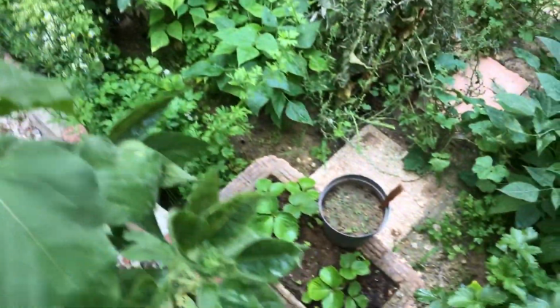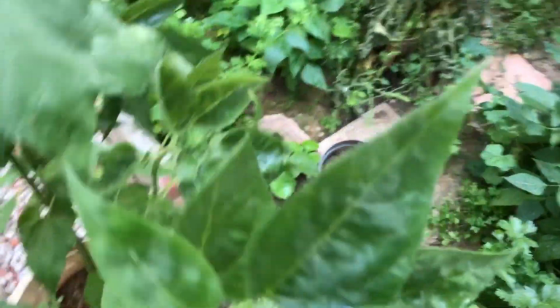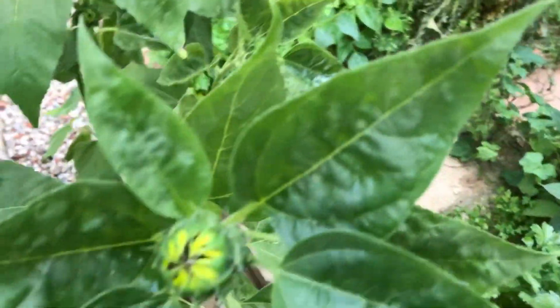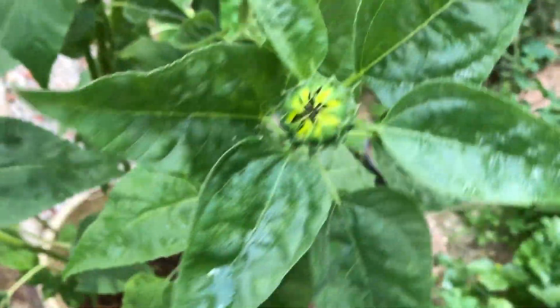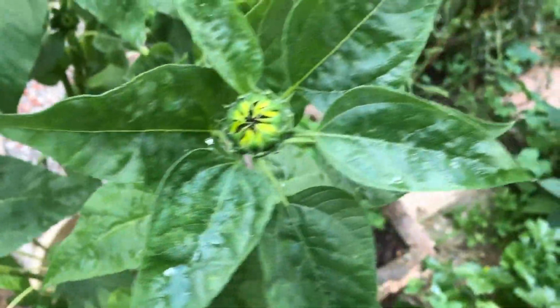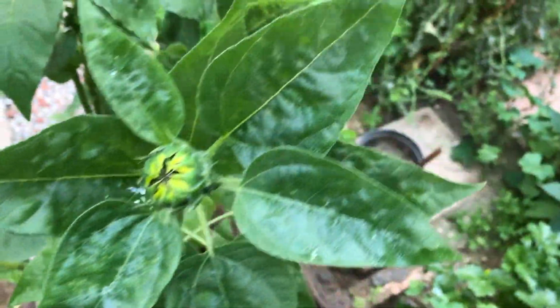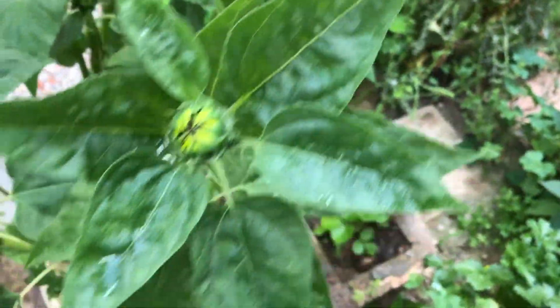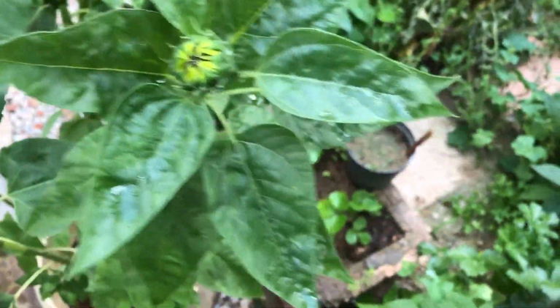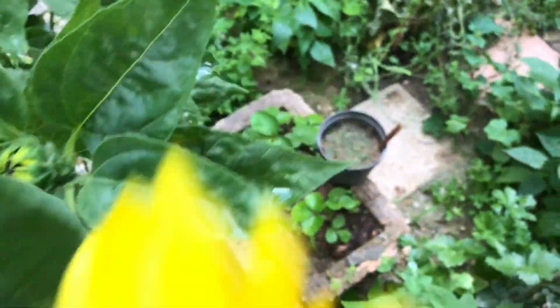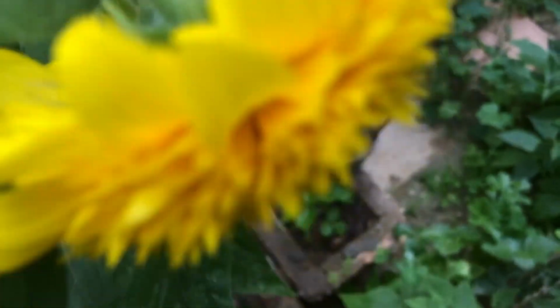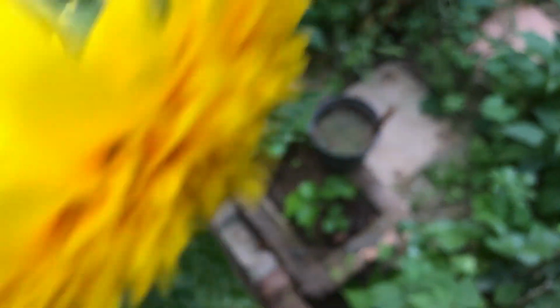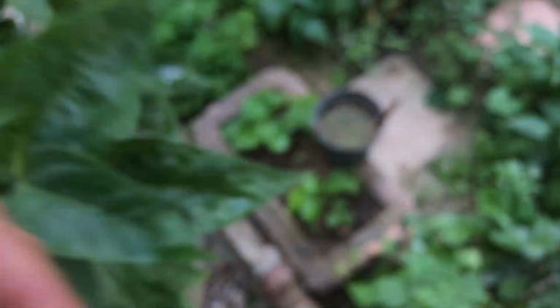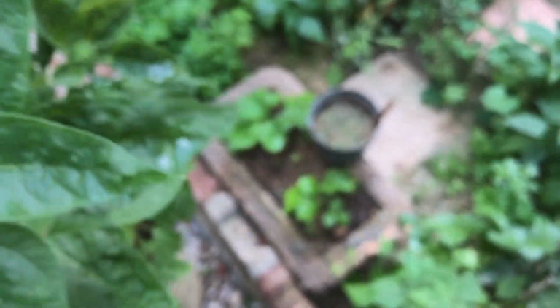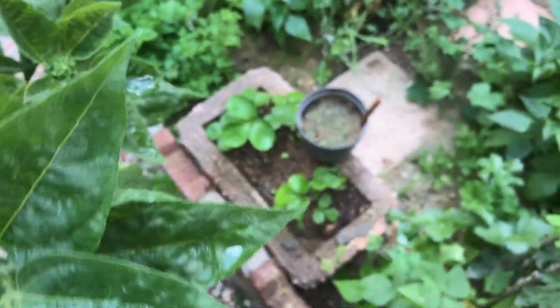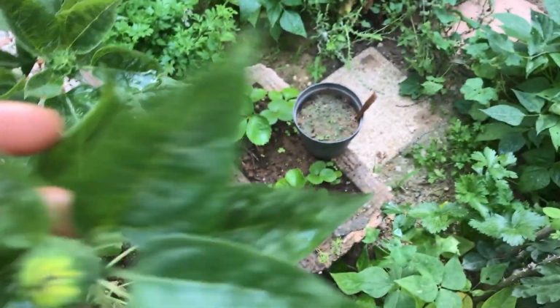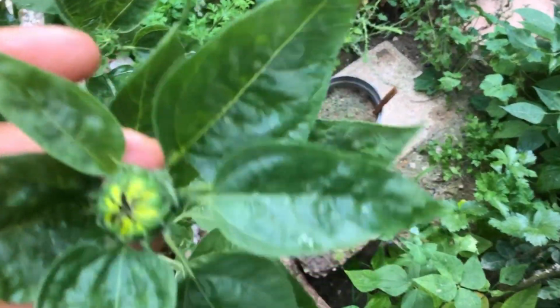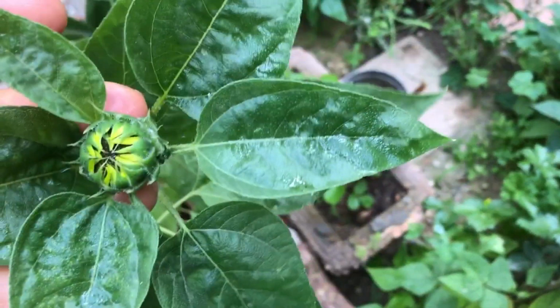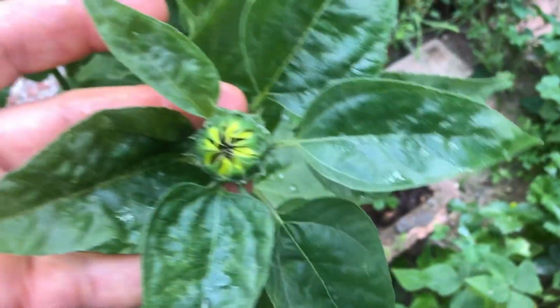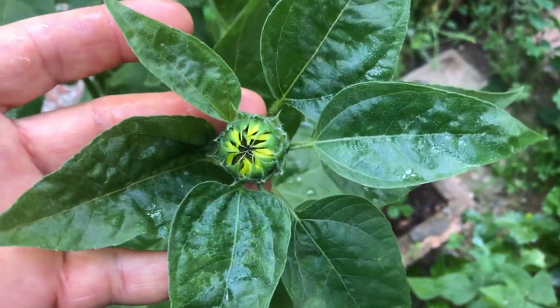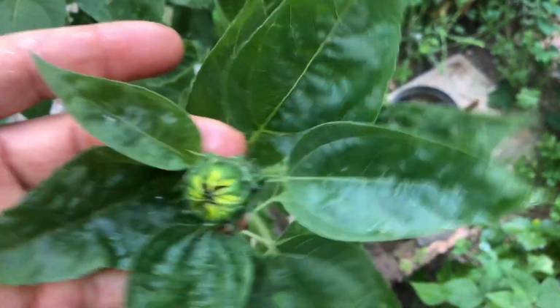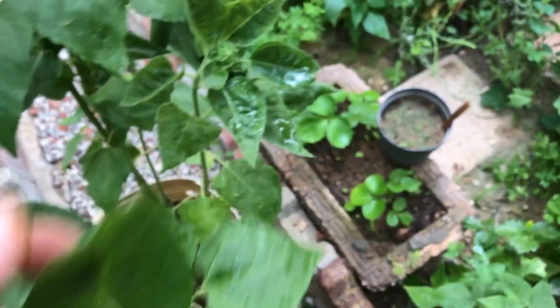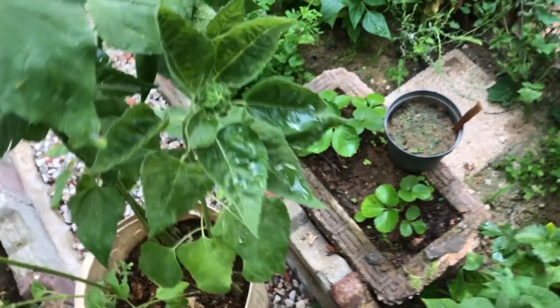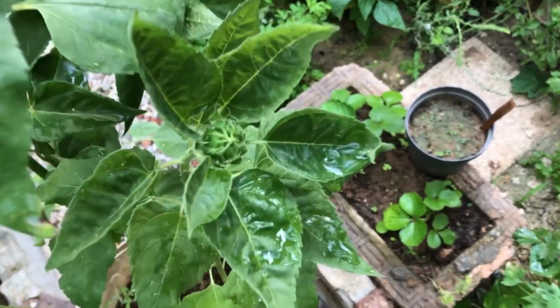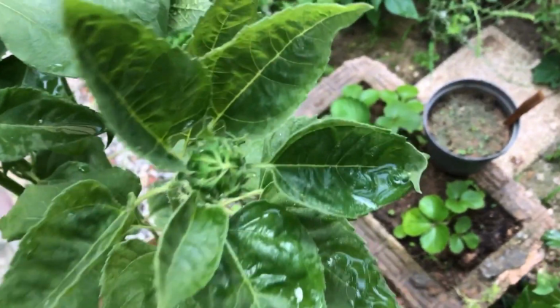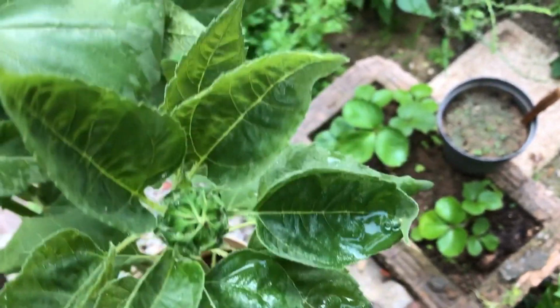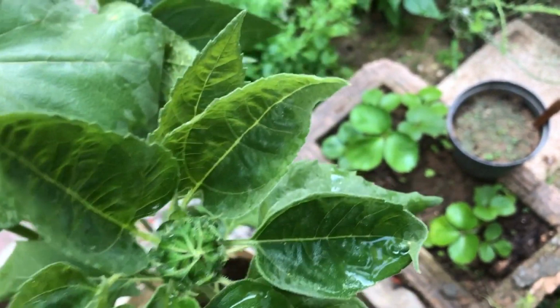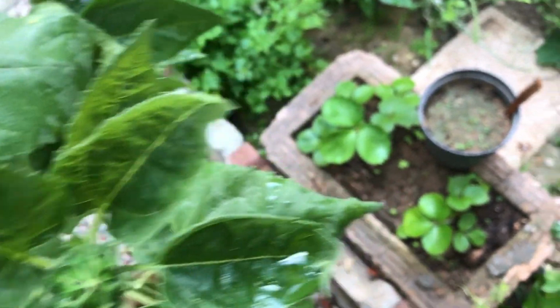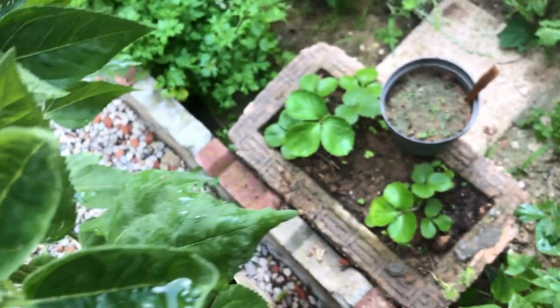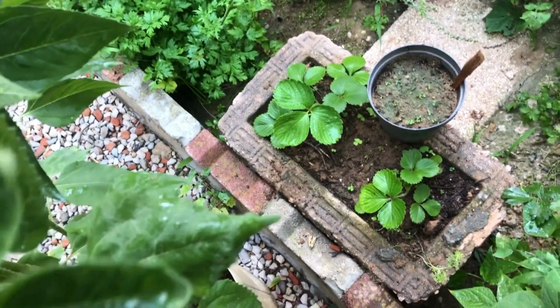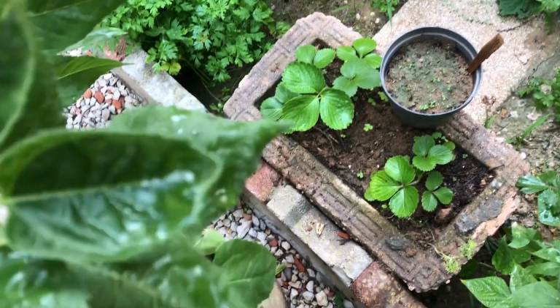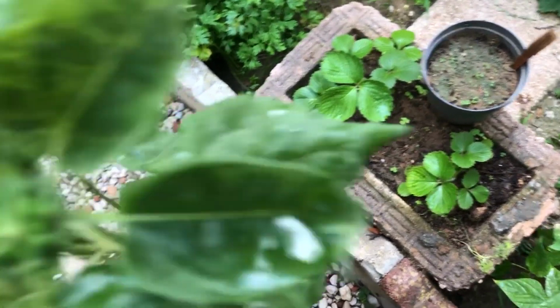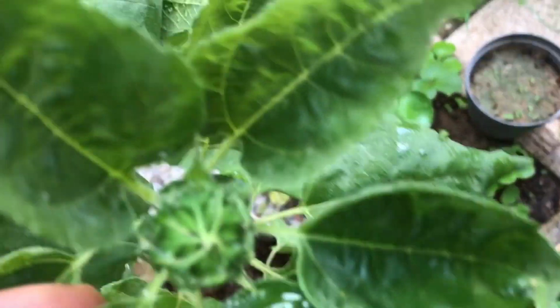To get started, you'll need the right container. Choose a pot or container that's at least 12 inches deep and provides good drainage. Teddy bear sunflowers can be grown in pots as small as 5 gallons, but the bigger the better for optimal growth.